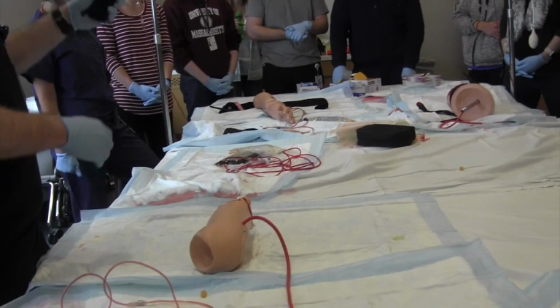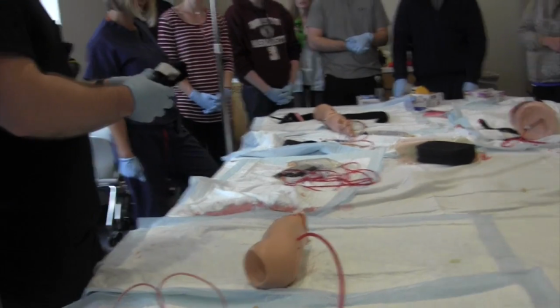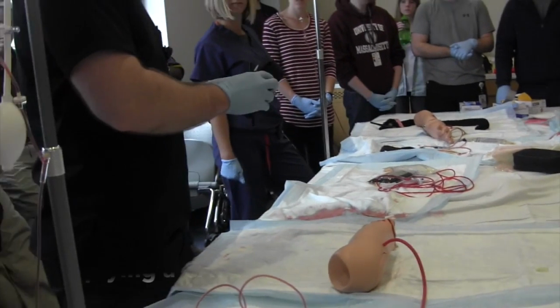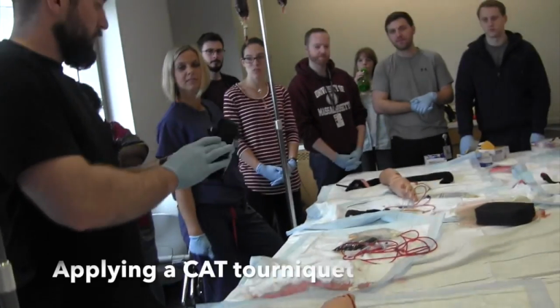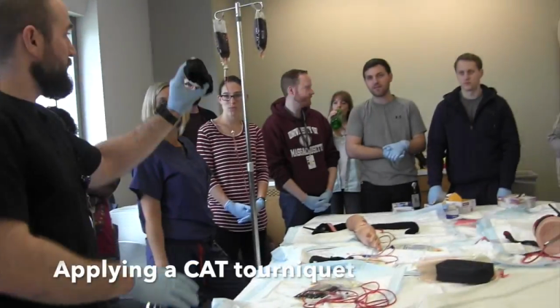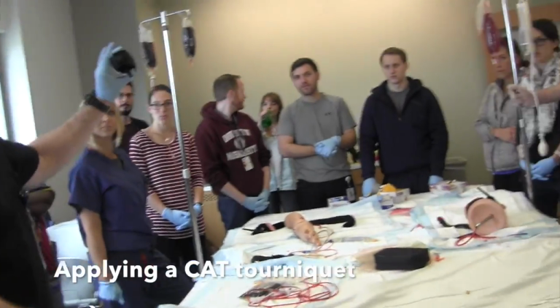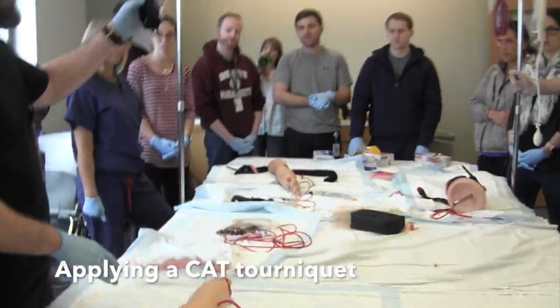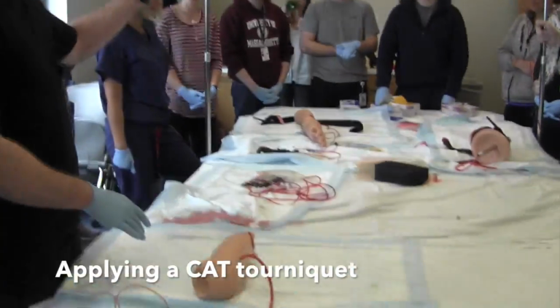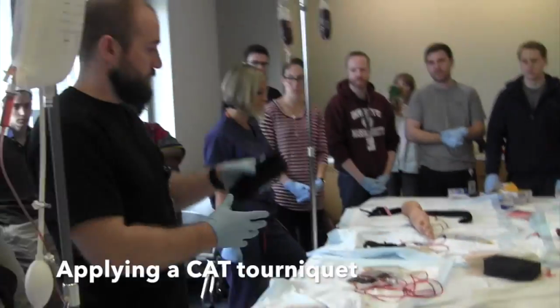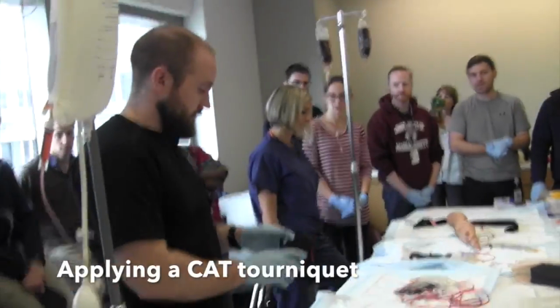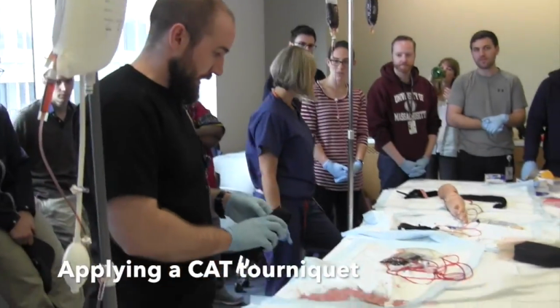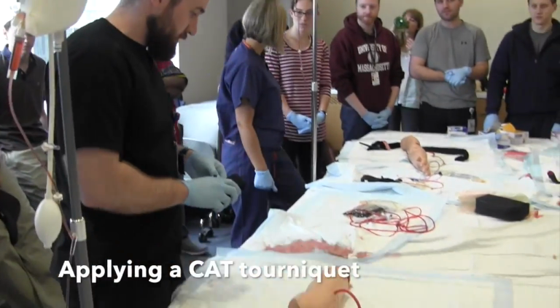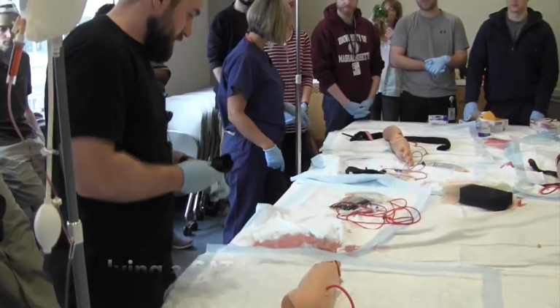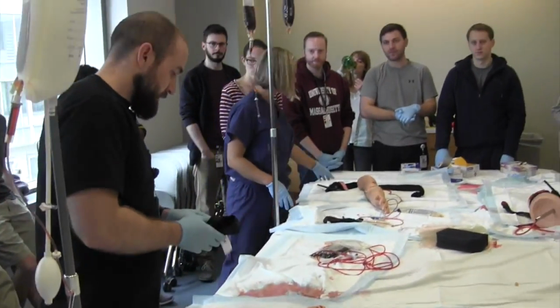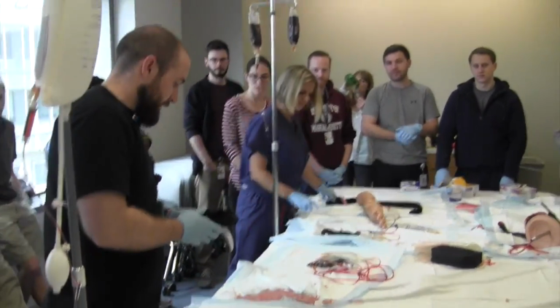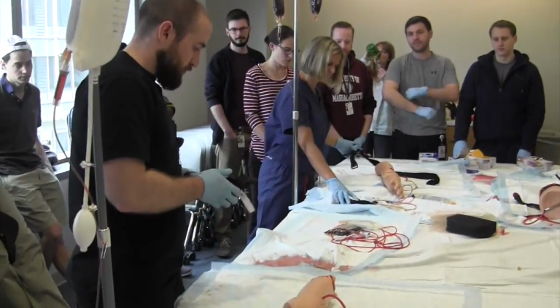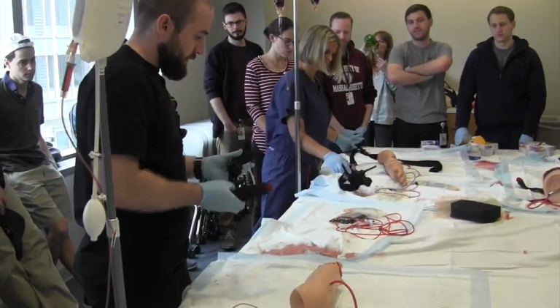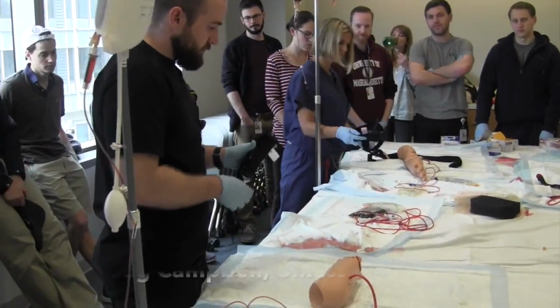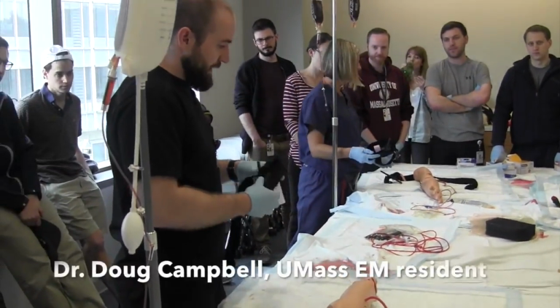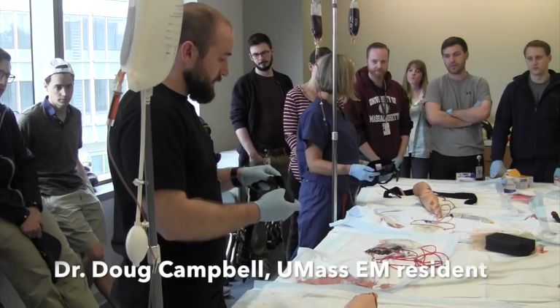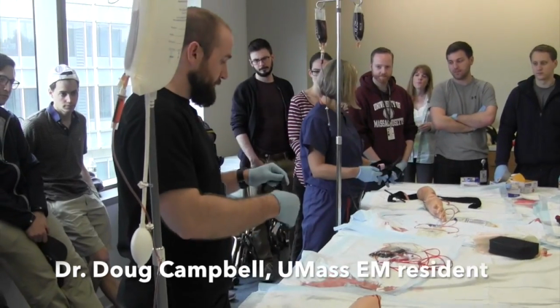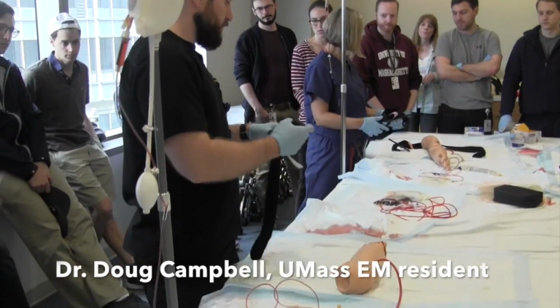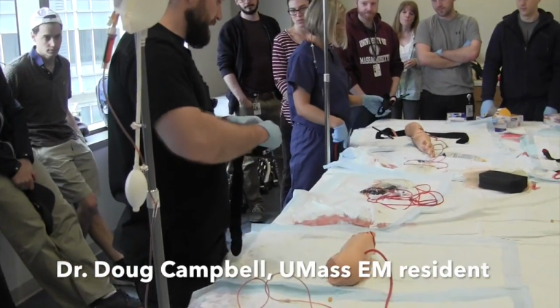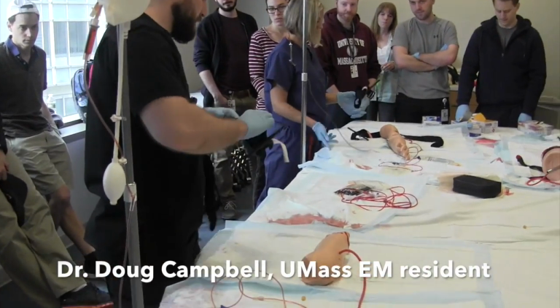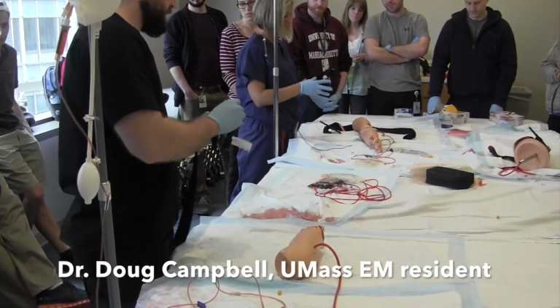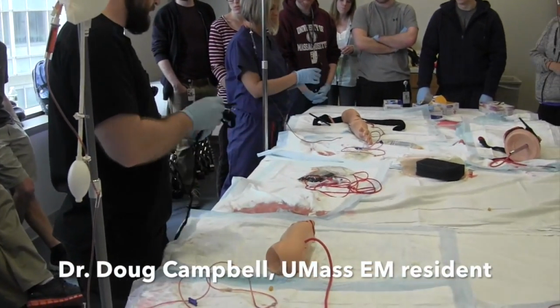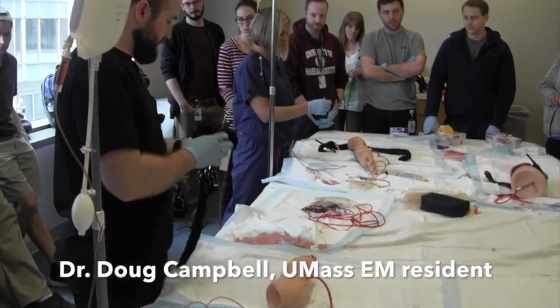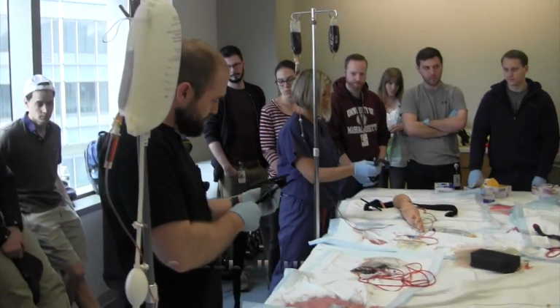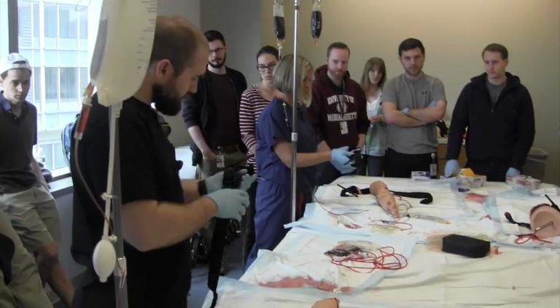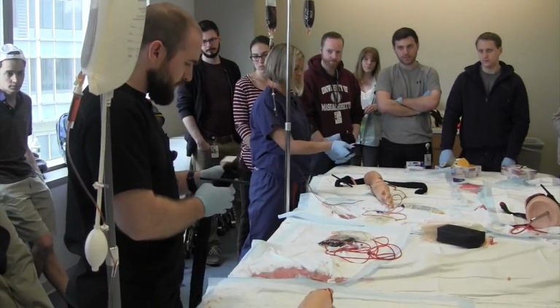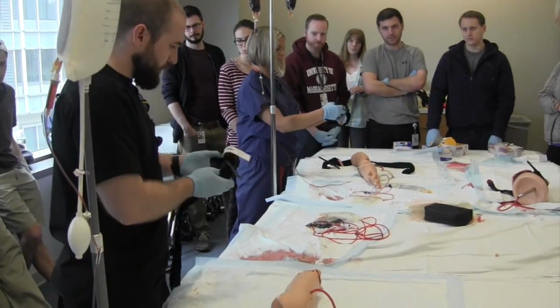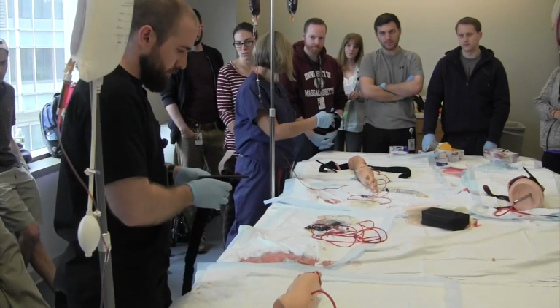The tourniquet — how they'll come to you is packaged essentially like this, and you have to unwrap it. The way that these work is that ideally they can be done one-handed, but when you're using them on another person, you want to use both arms.